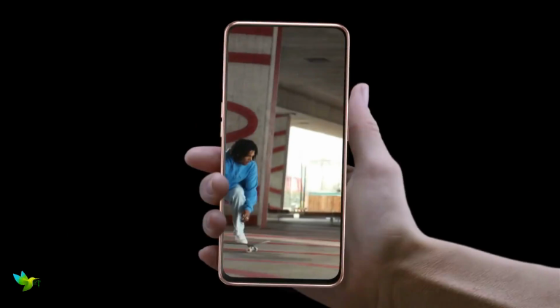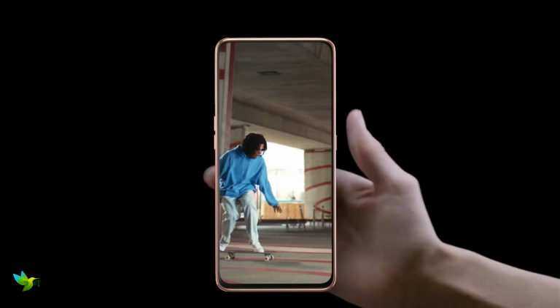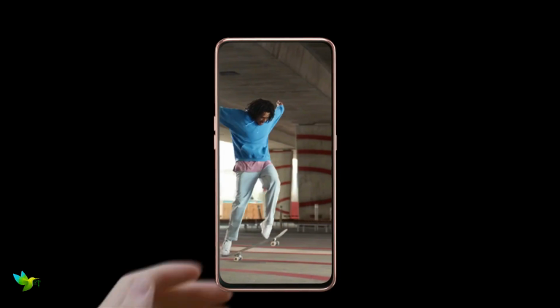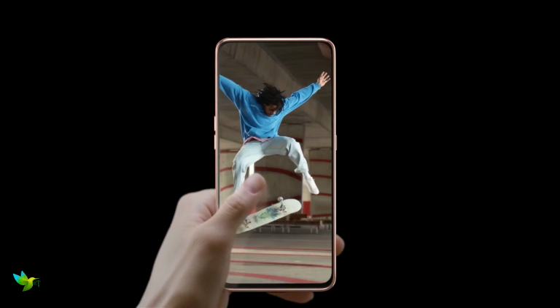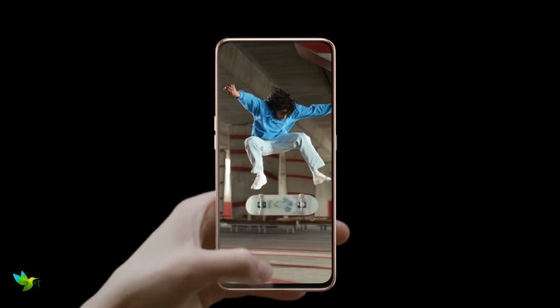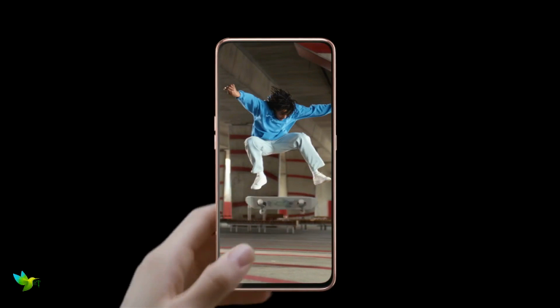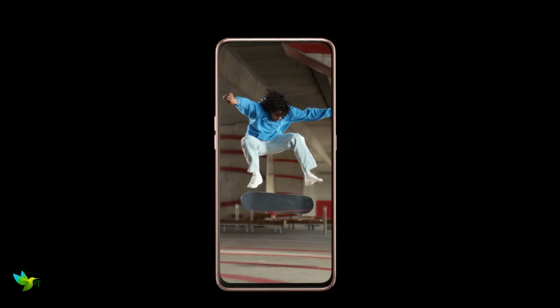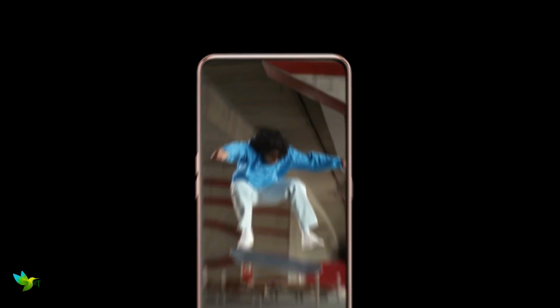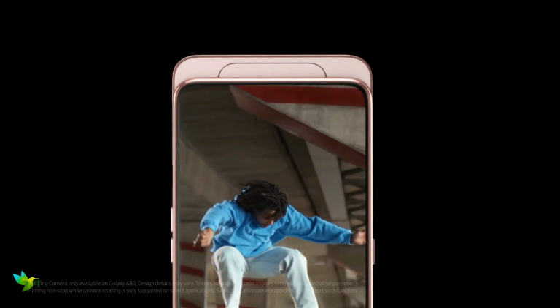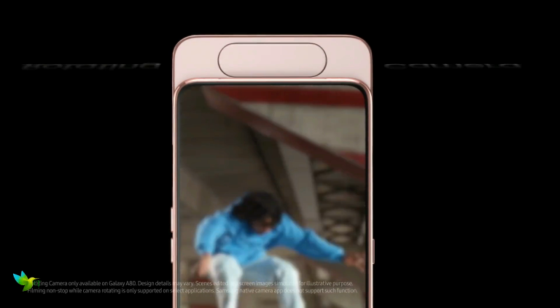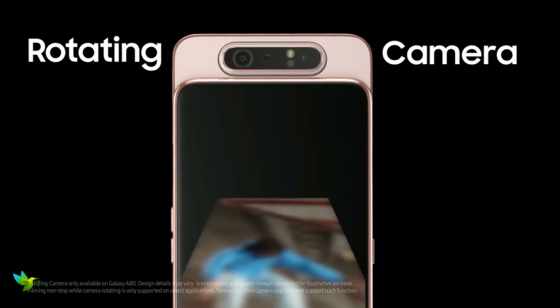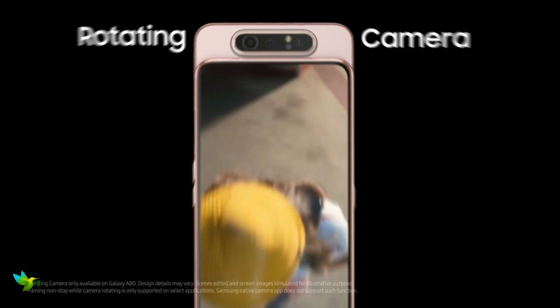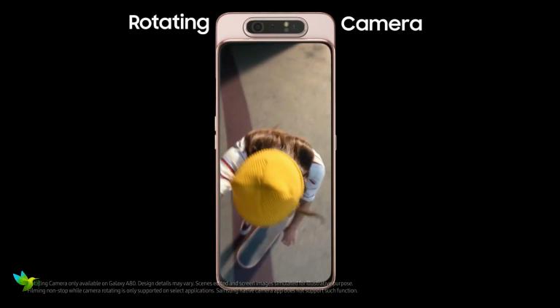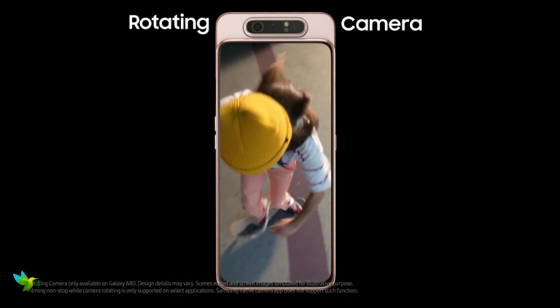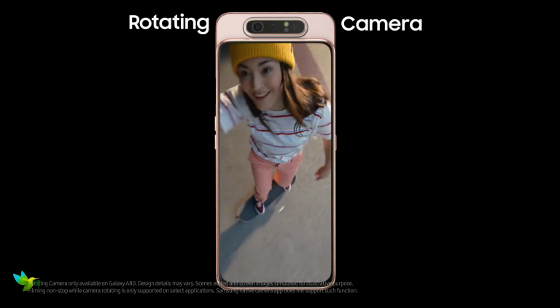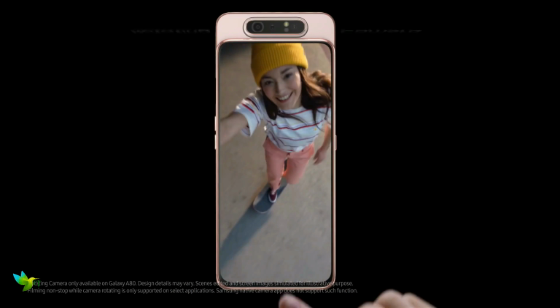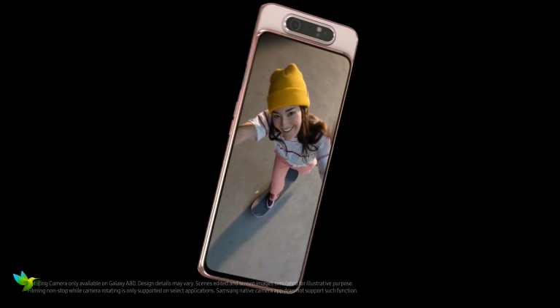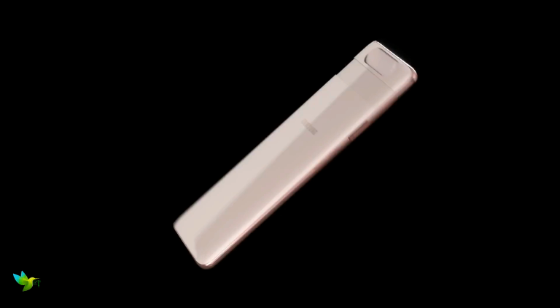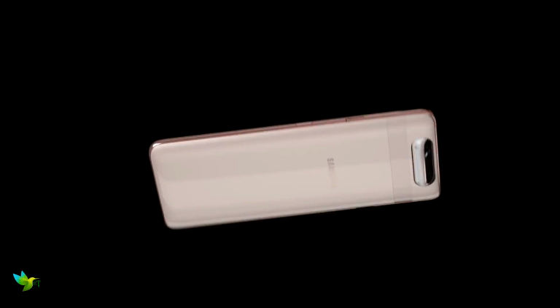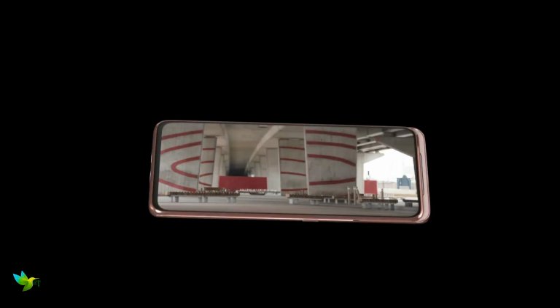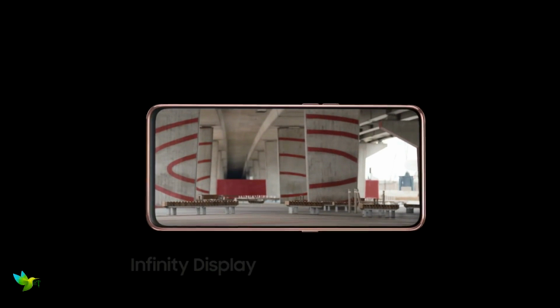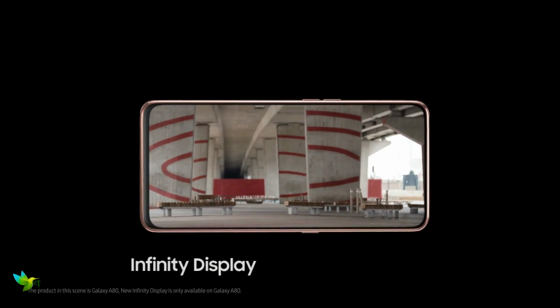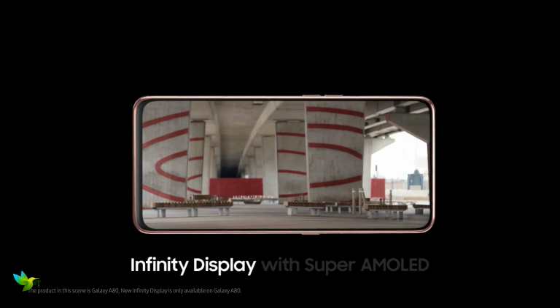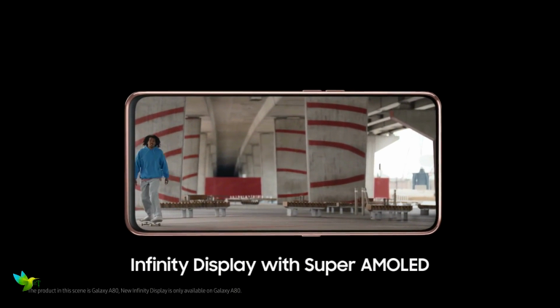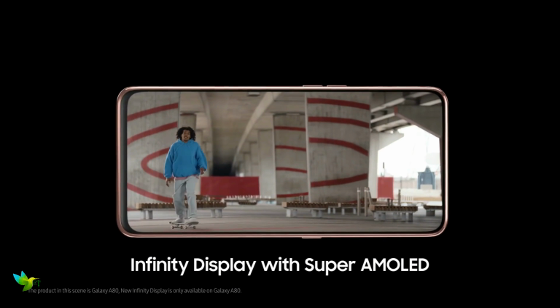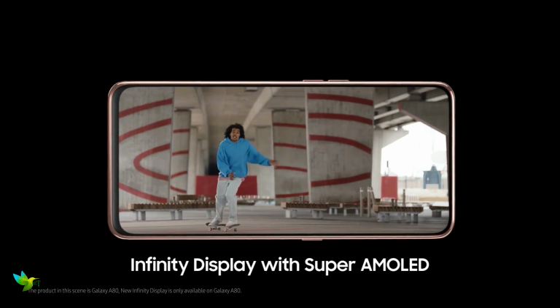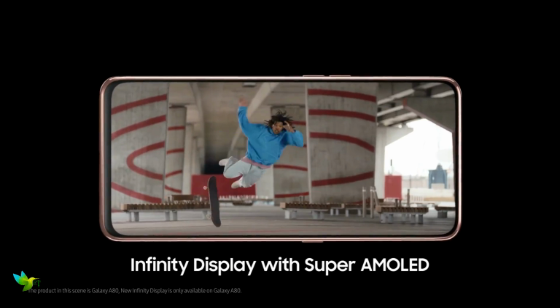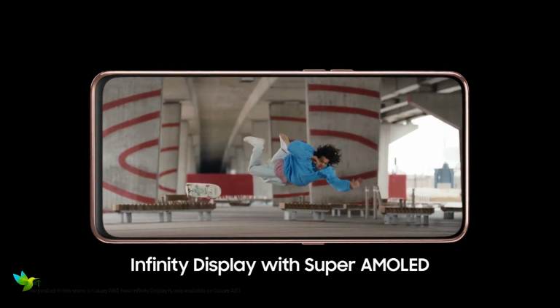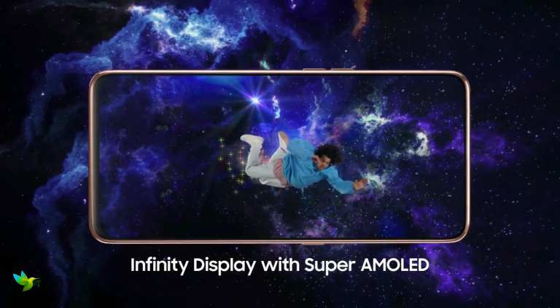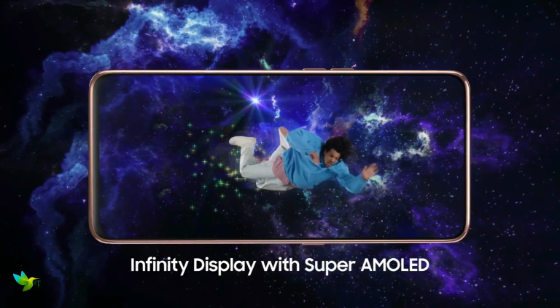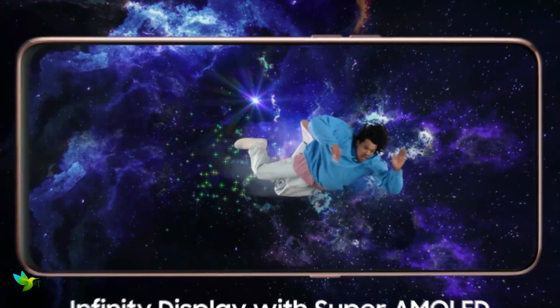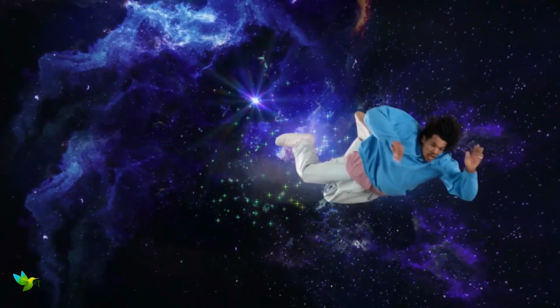The Samsung Galaxy A80 has a premium glass design, with a metal frame running around its circumference which feels good in hand. The phone comes with a 6.70-inch touchscreen display with a resolution of 1080 x 2400 pixels.